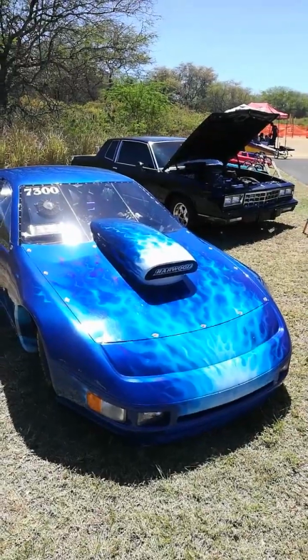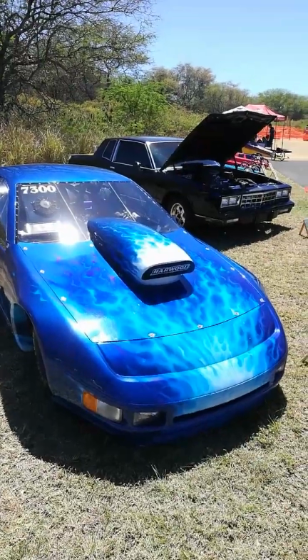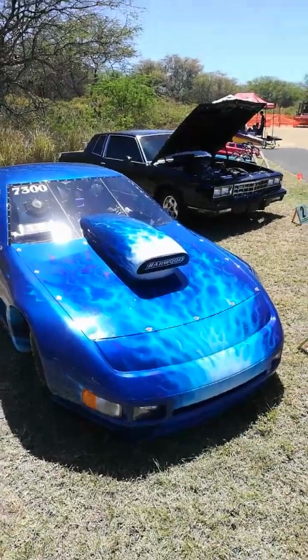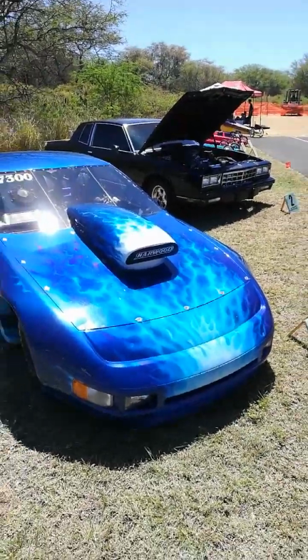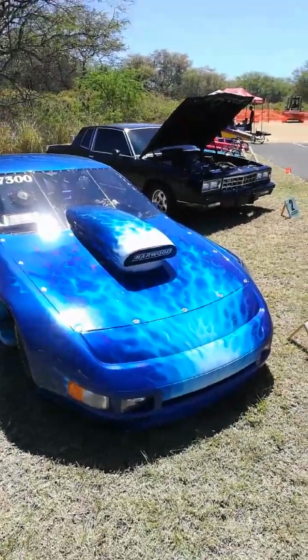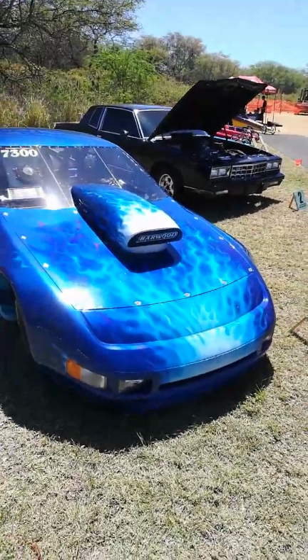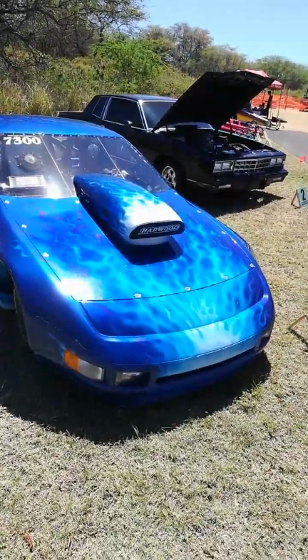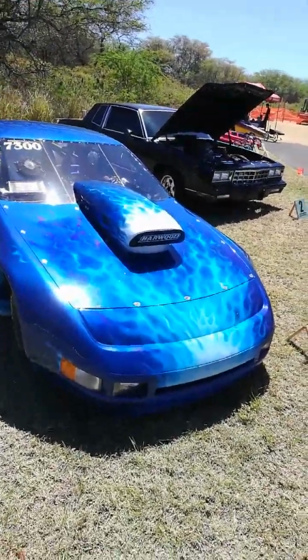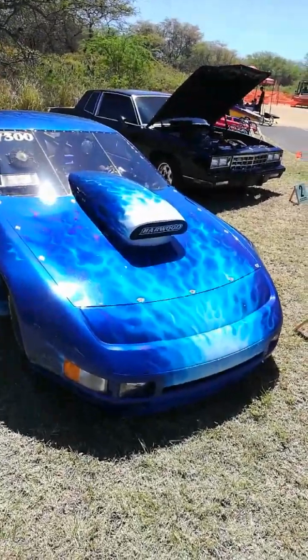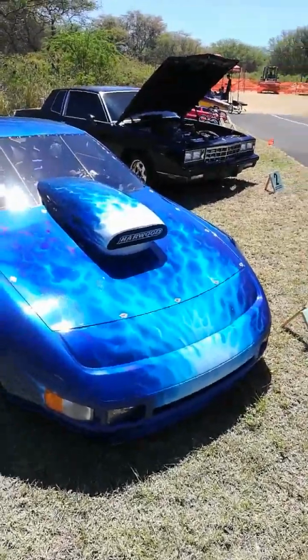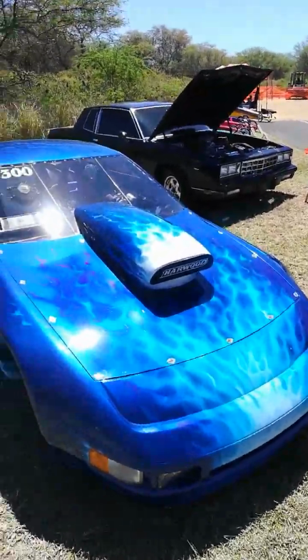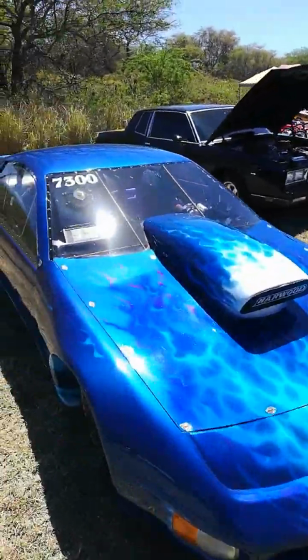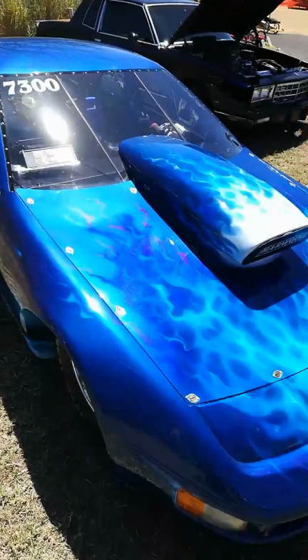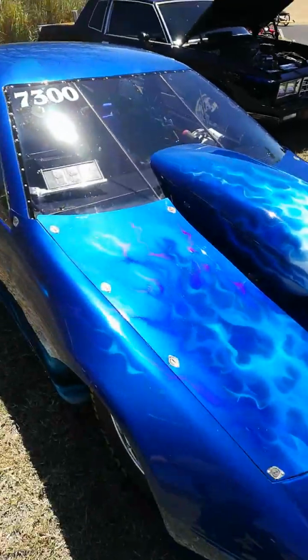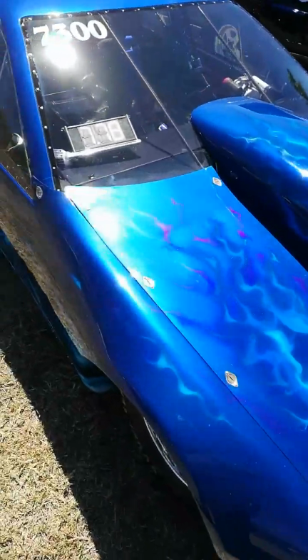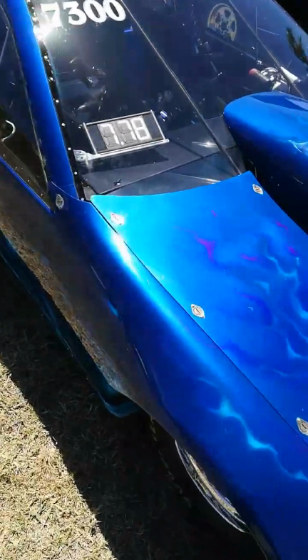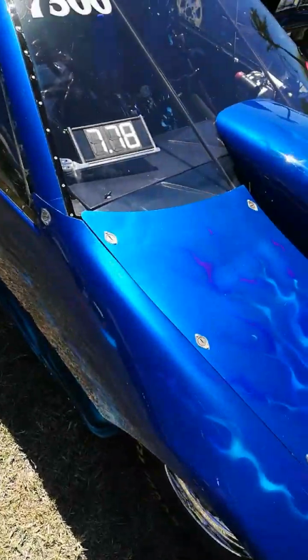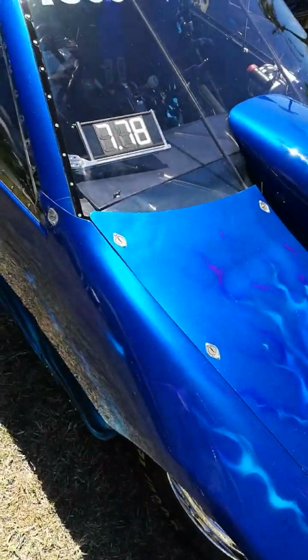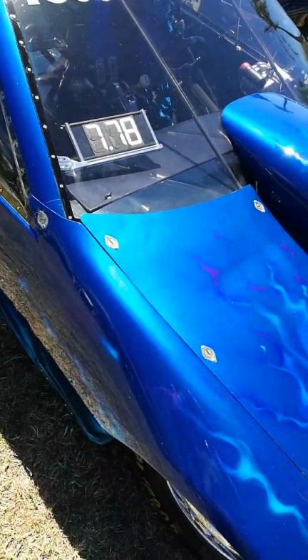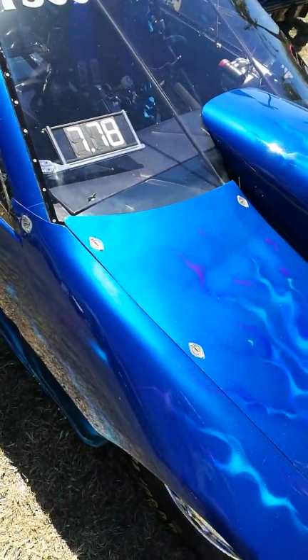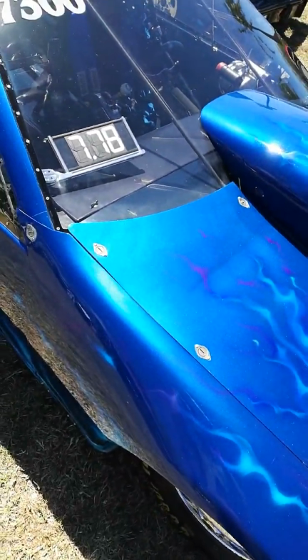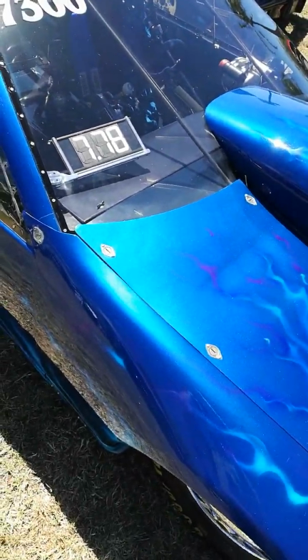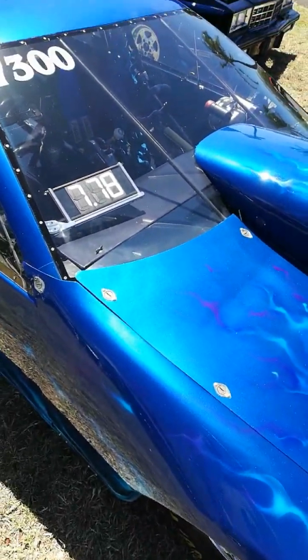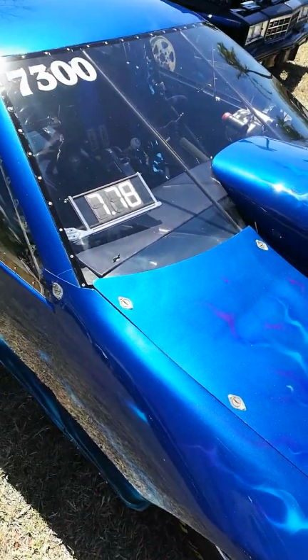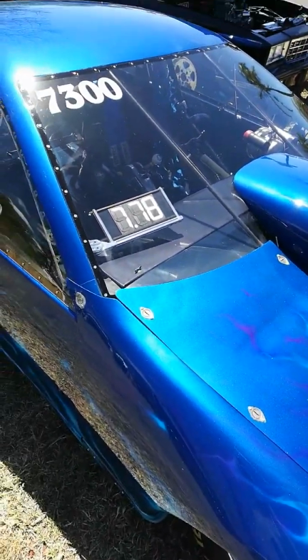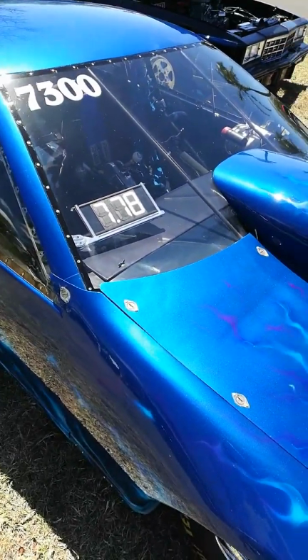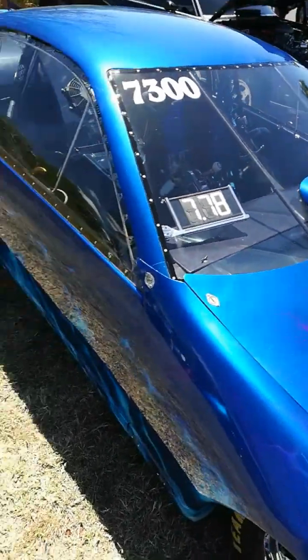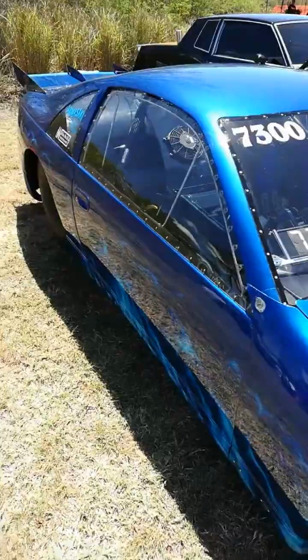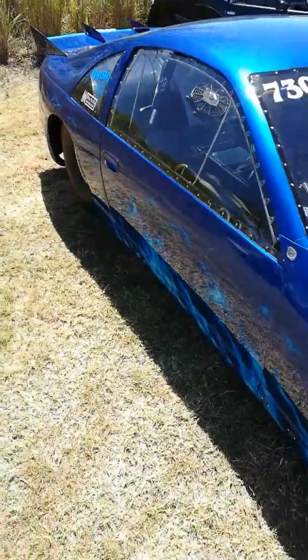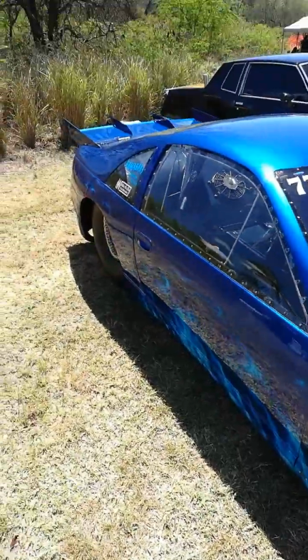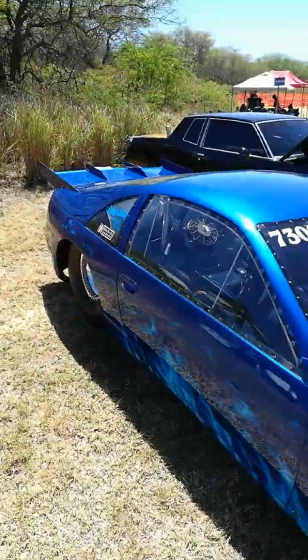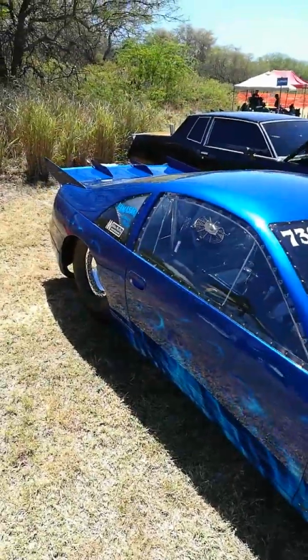This is a Drag Z32. I guess it did a 778. Fat tires.